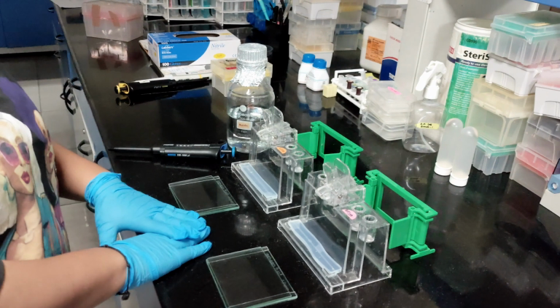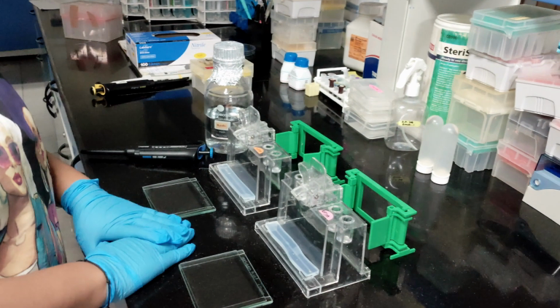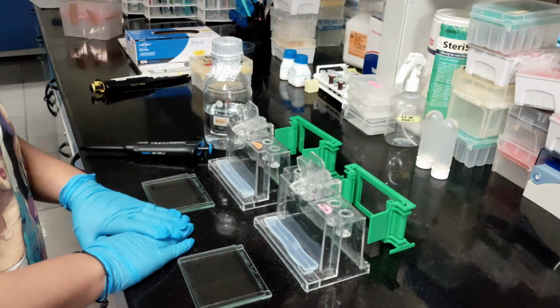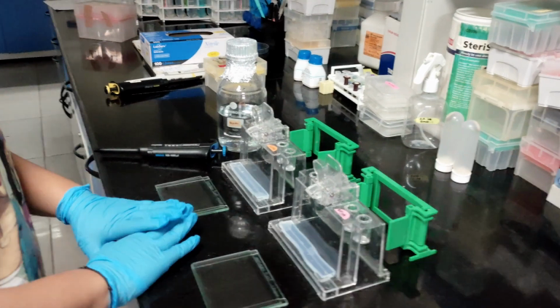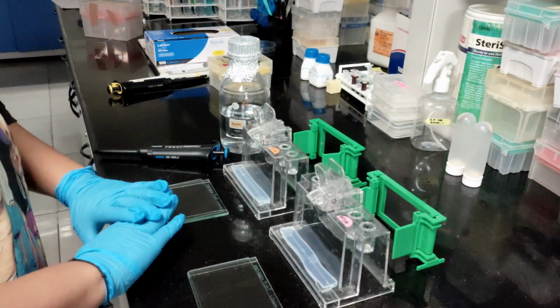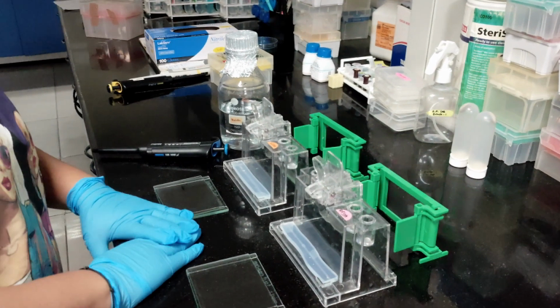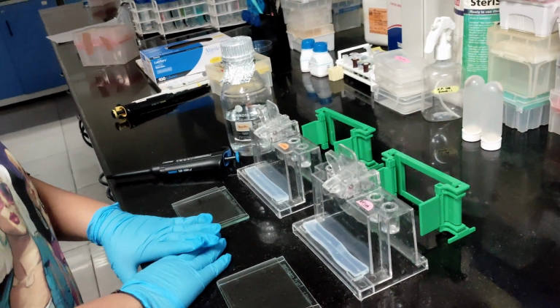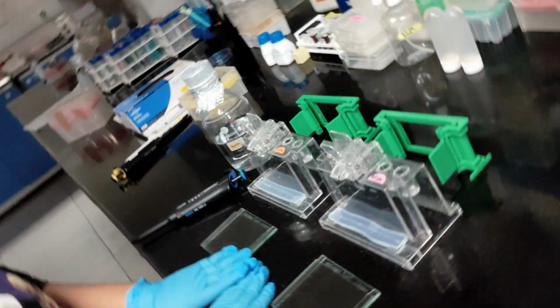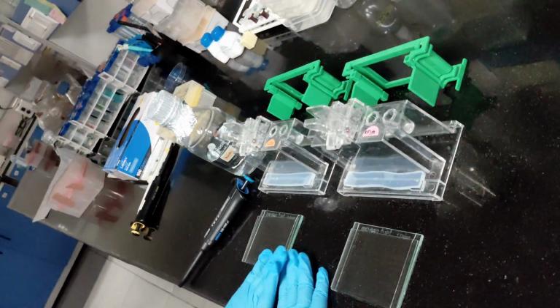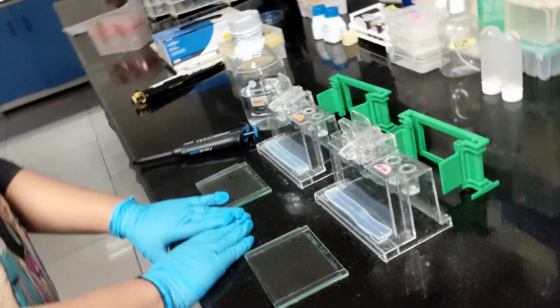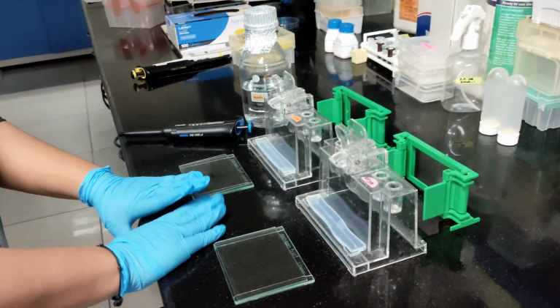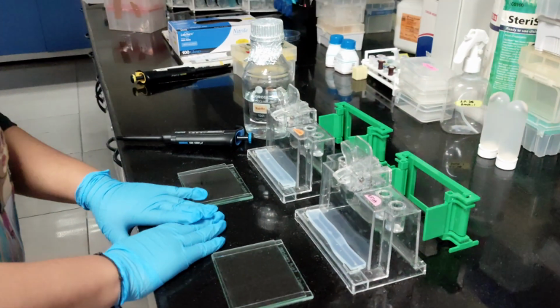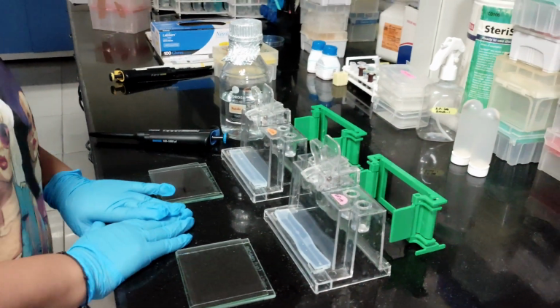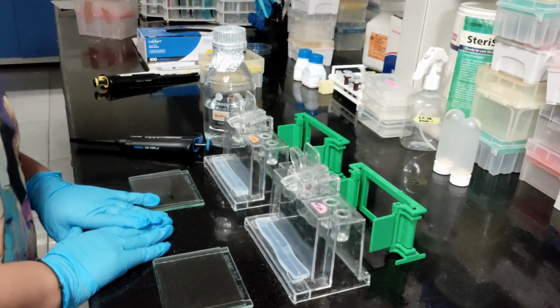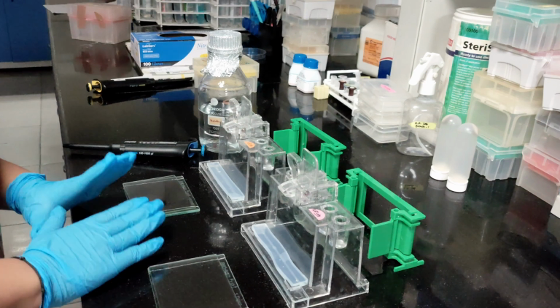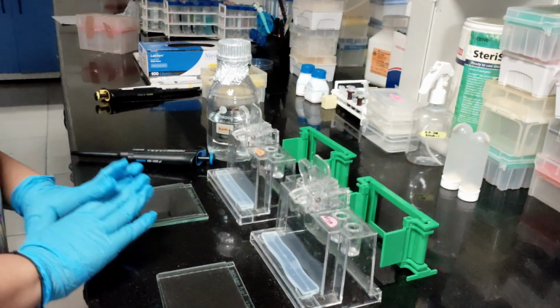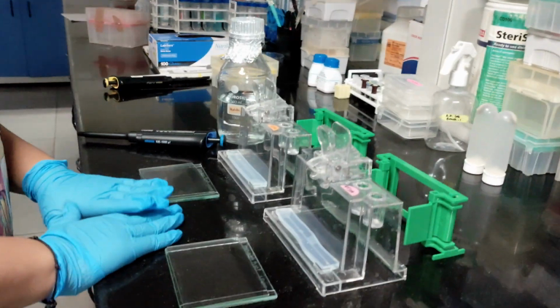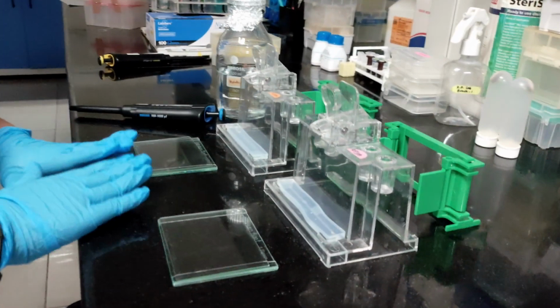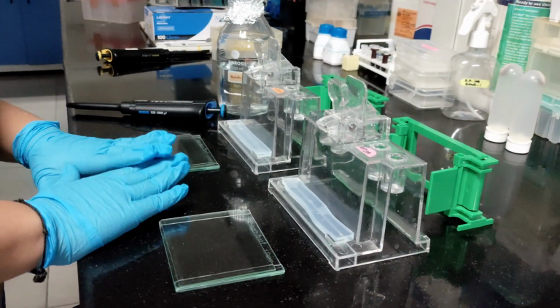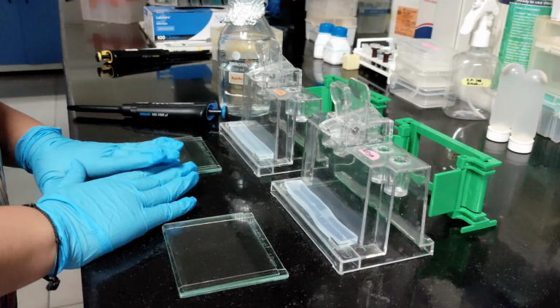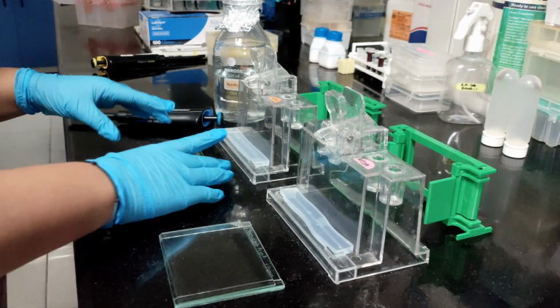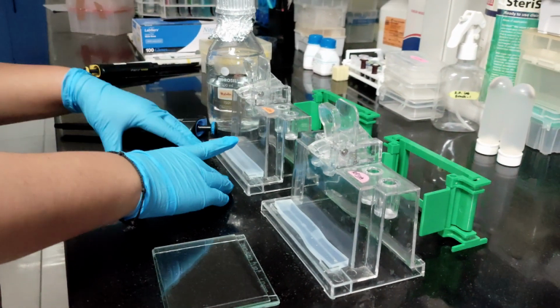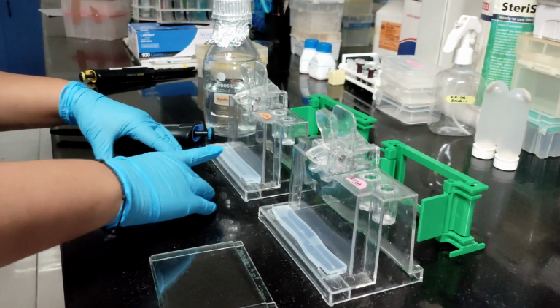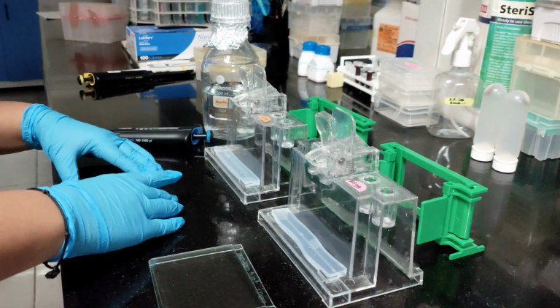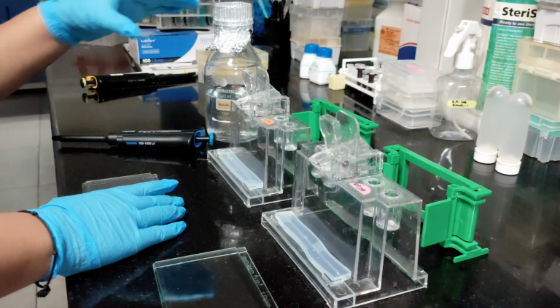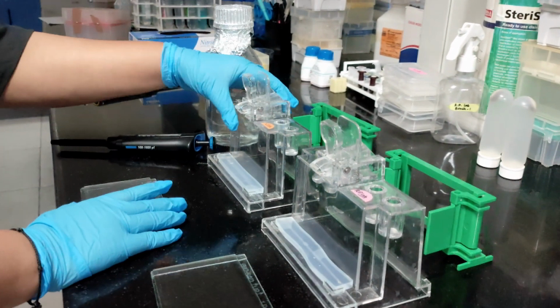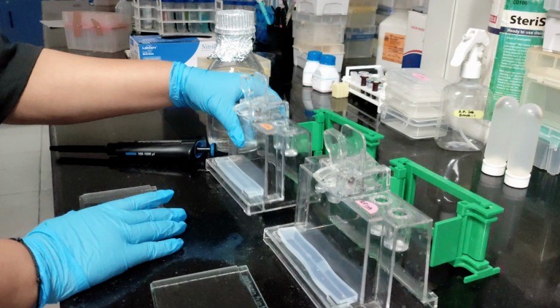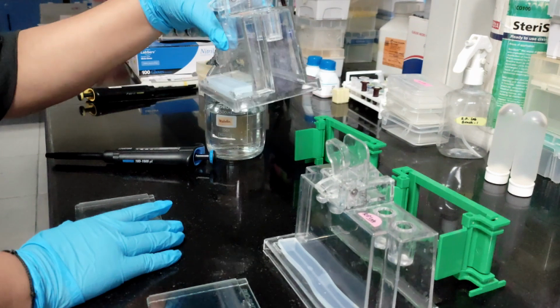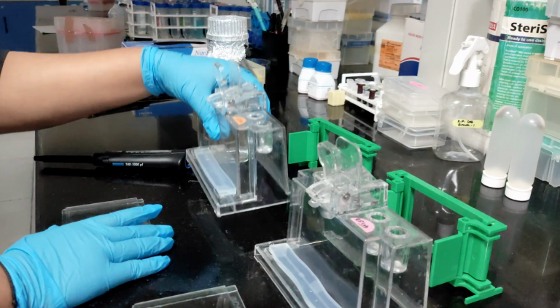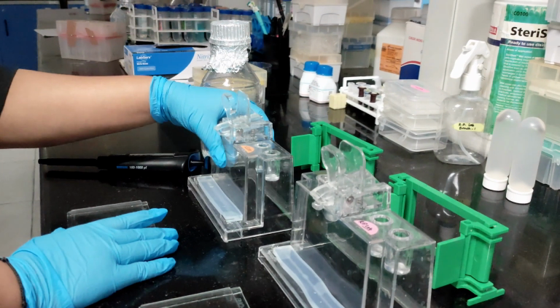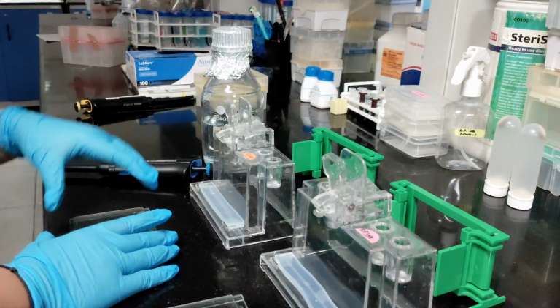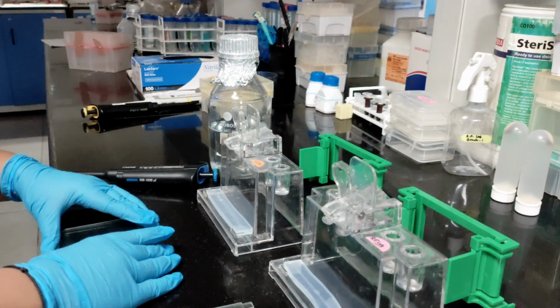Good morning everyone. Today I'm going to teach you how to make SDS-PAGE gels. First, we are going to set up the plates. Before making any SDS-PAGE, this equipment is known as the SDS-PAGE caster.